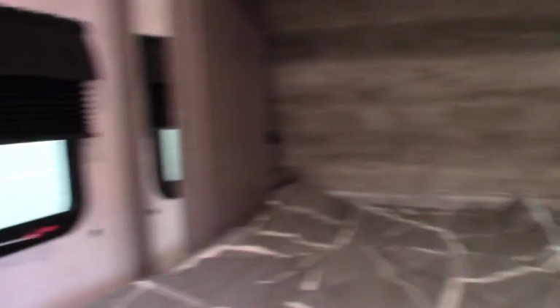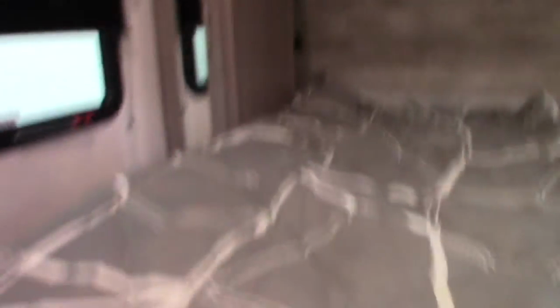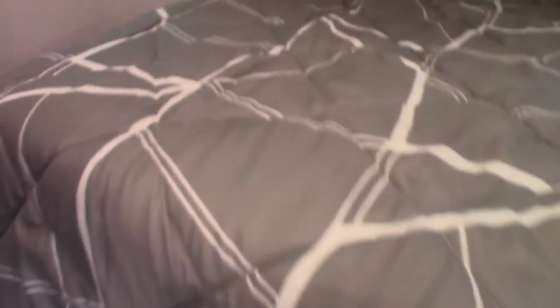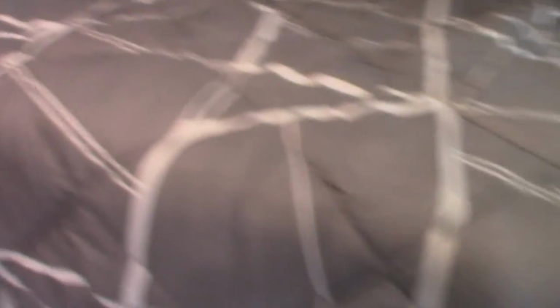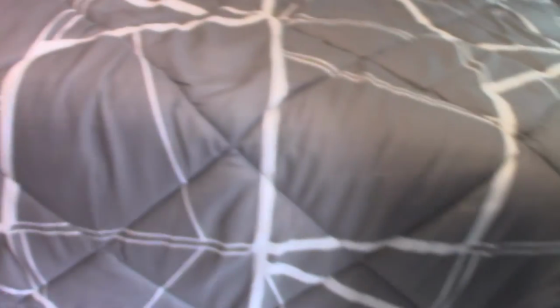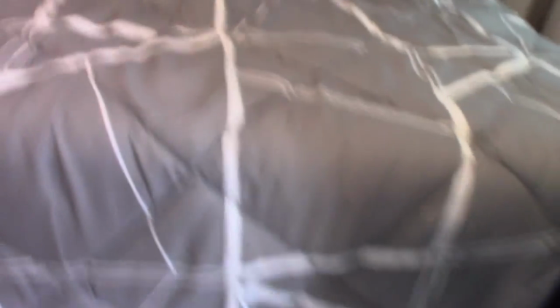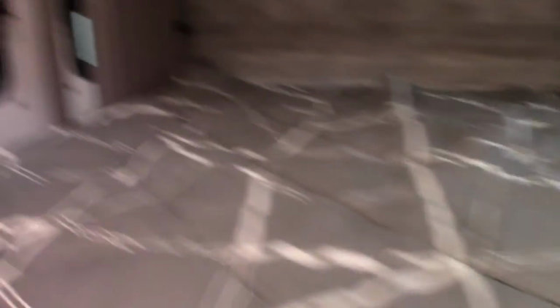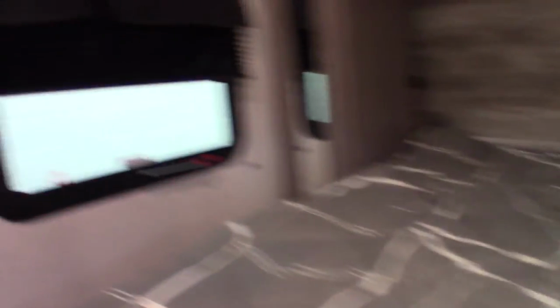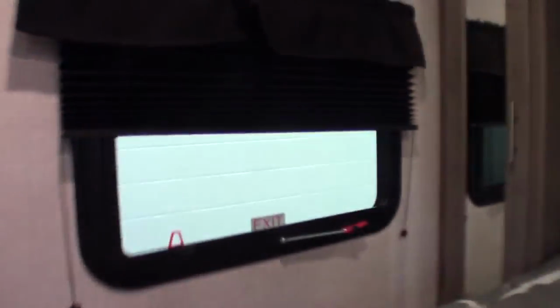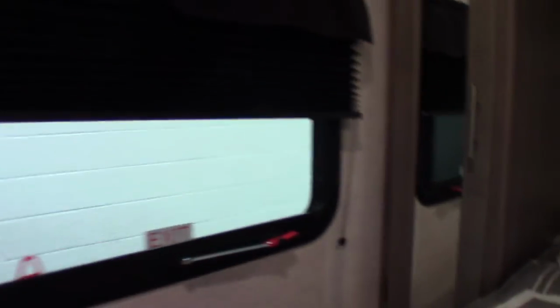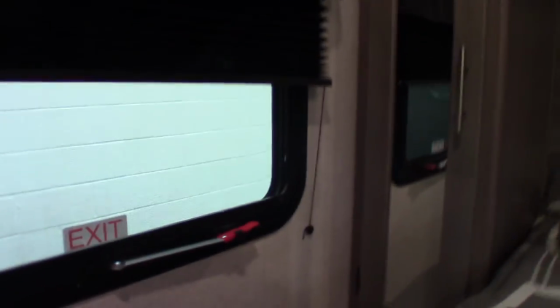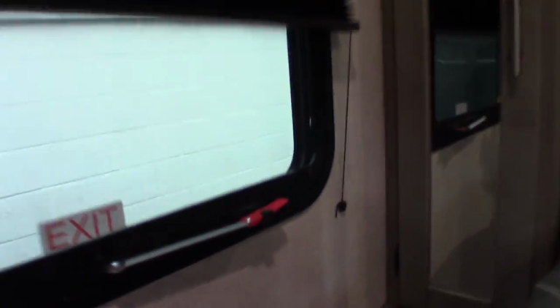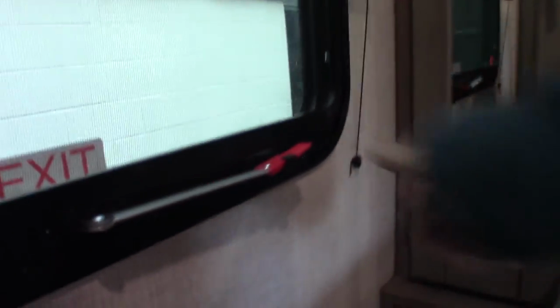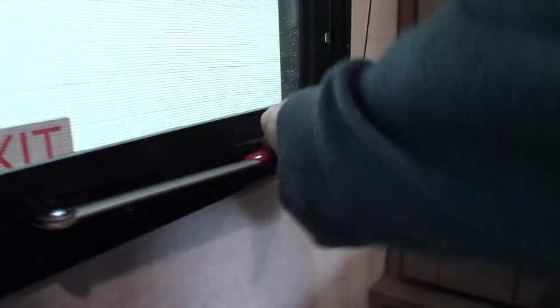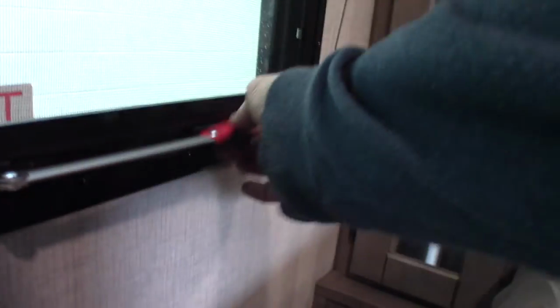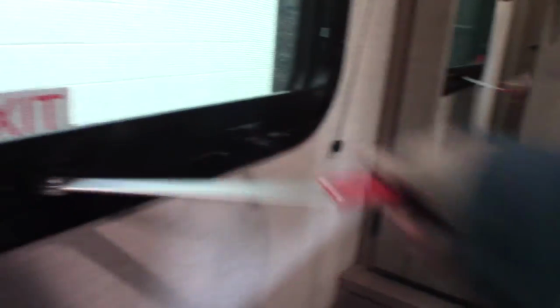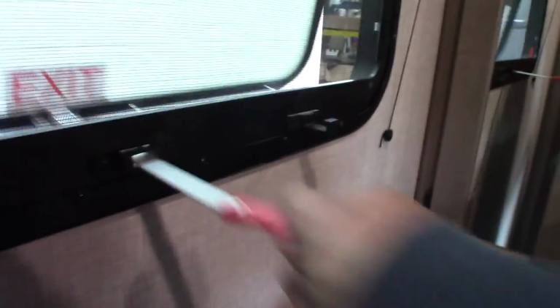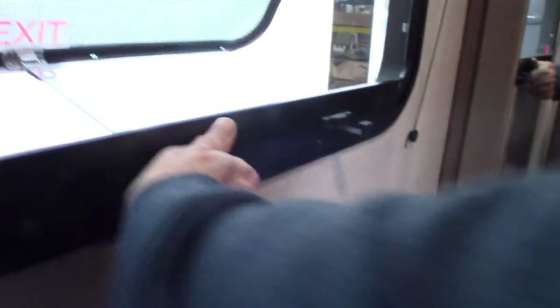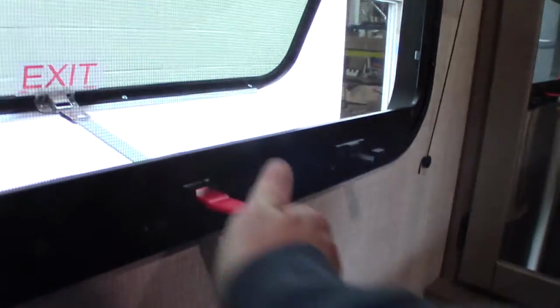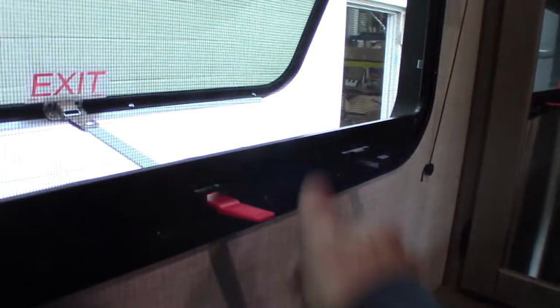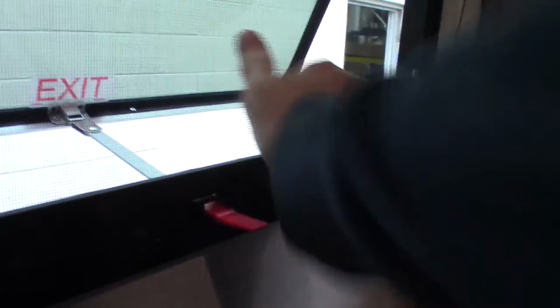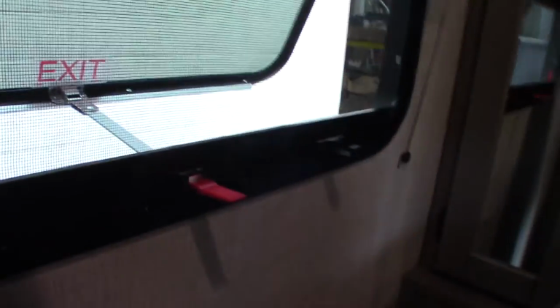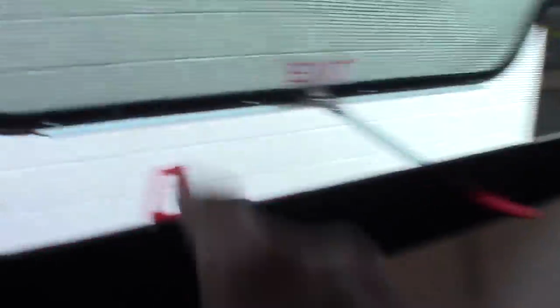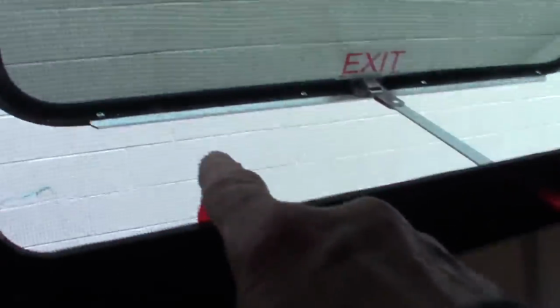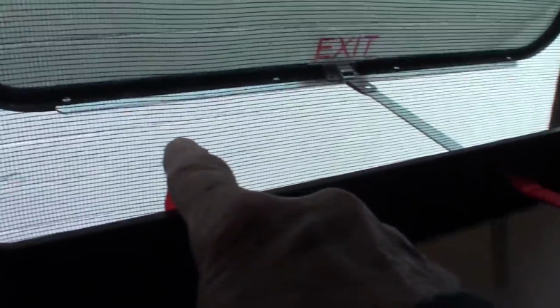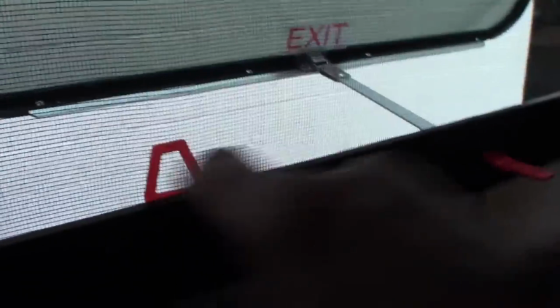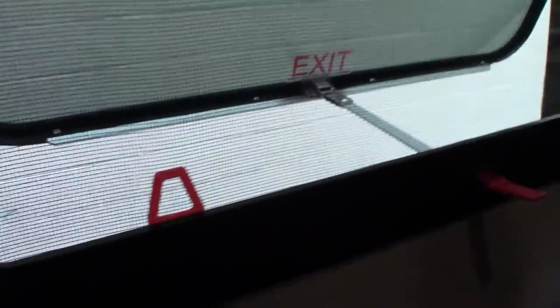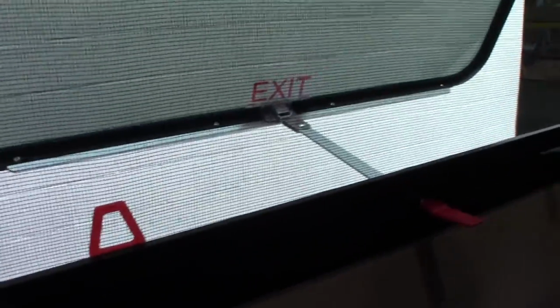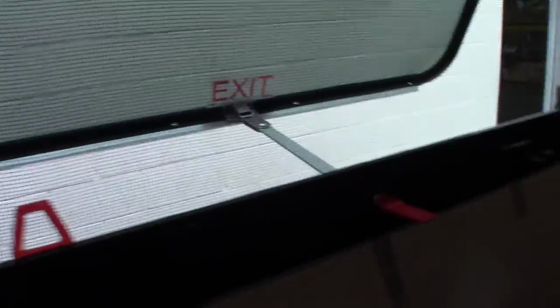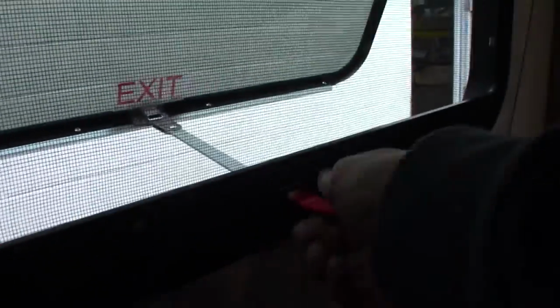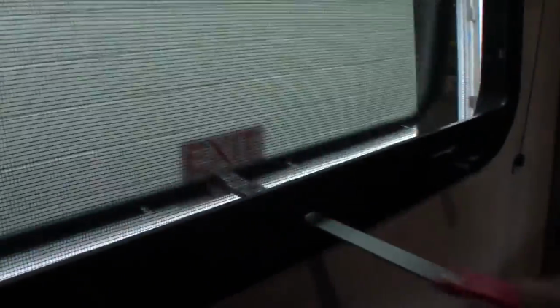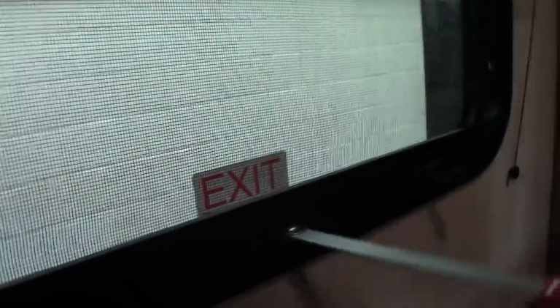The bed pulls up and there's a little bit of storage underneath. This is the emergency window — you push it all the way through, grab the red tab, pull out the screen, and you can exit that way in an emergency.